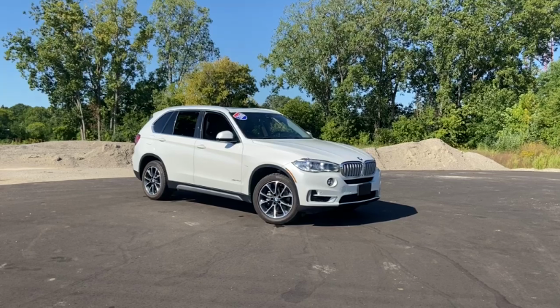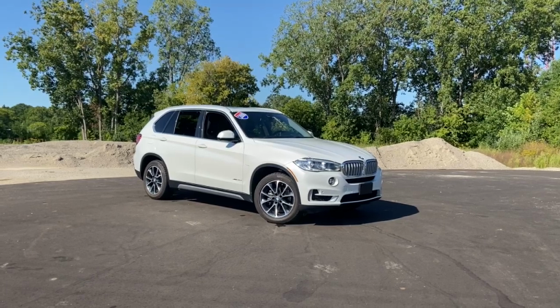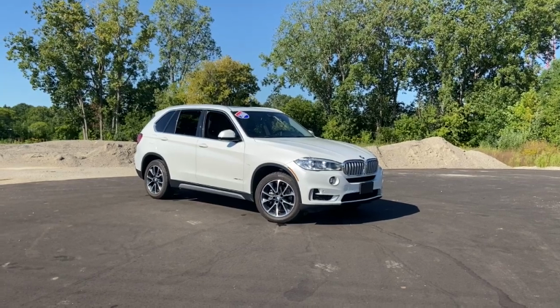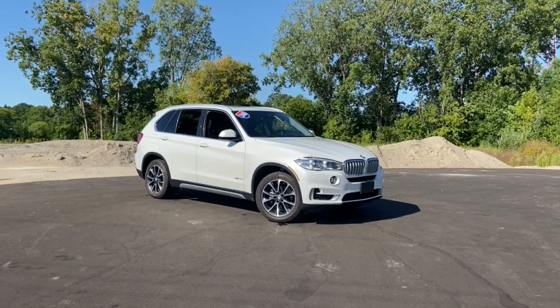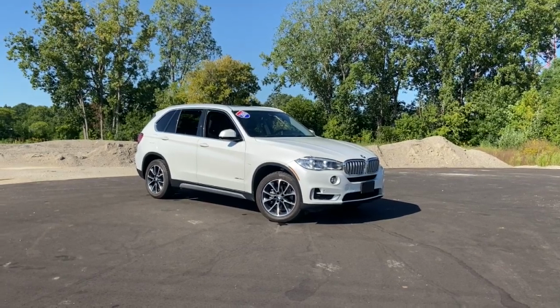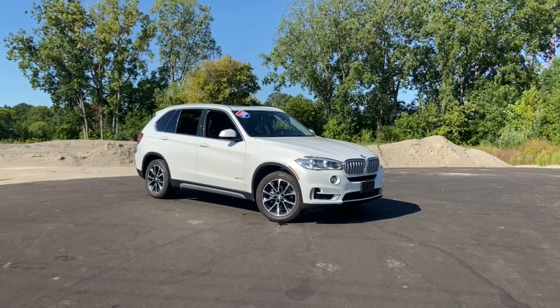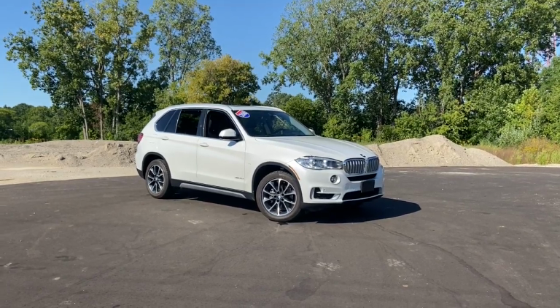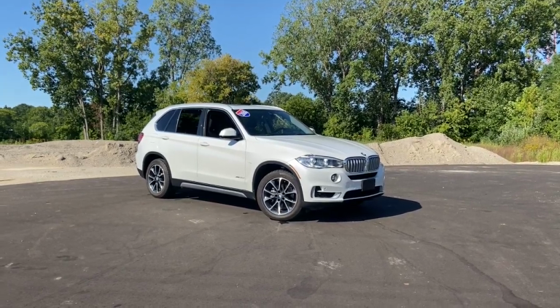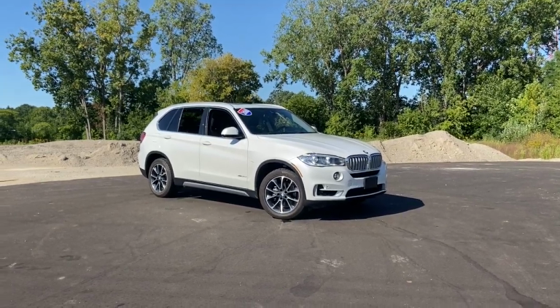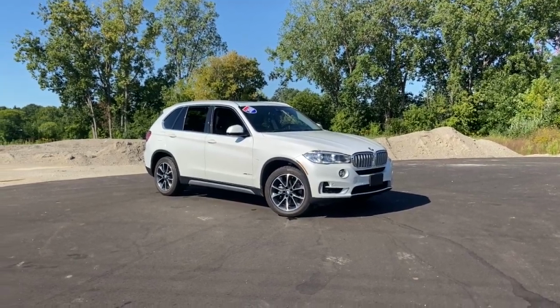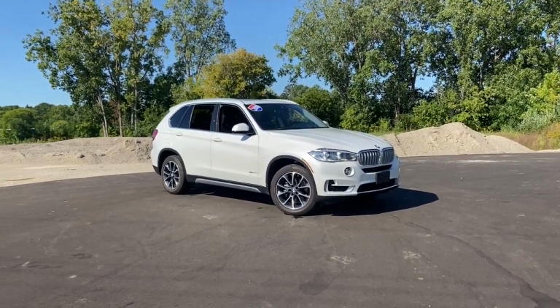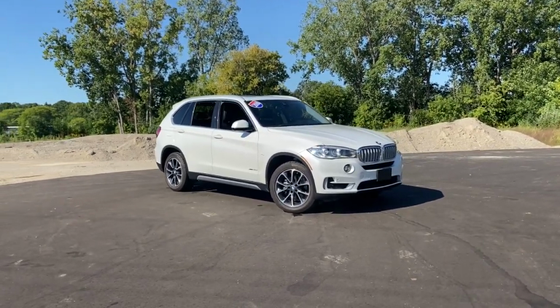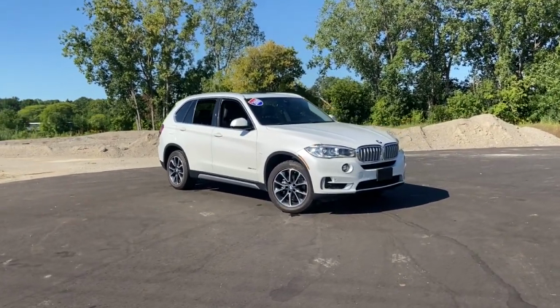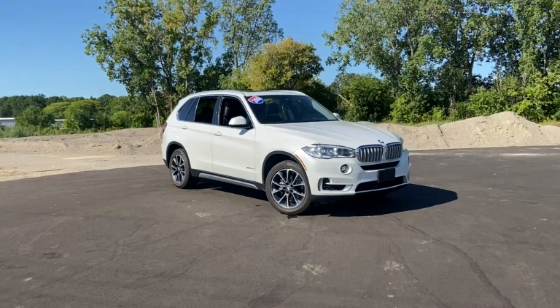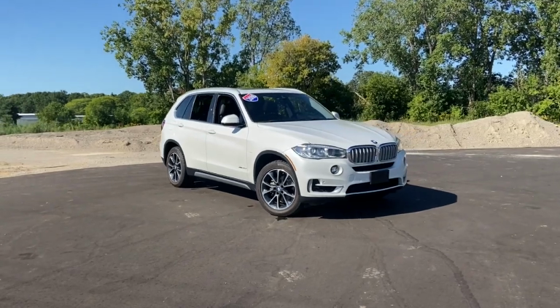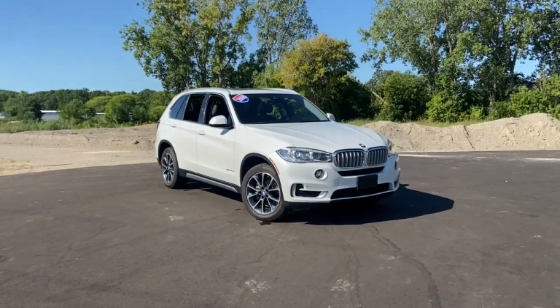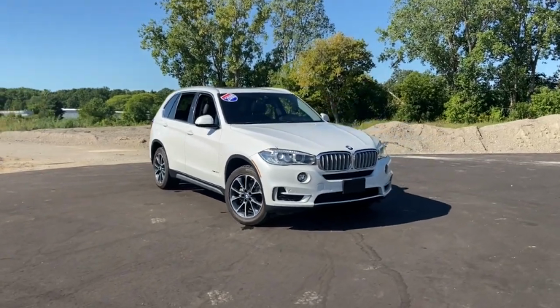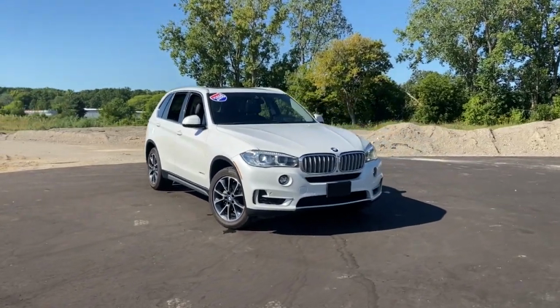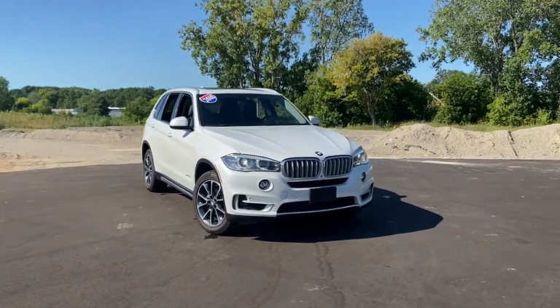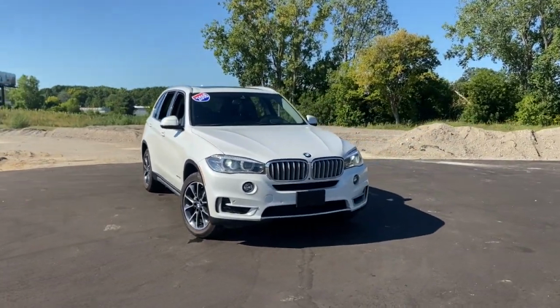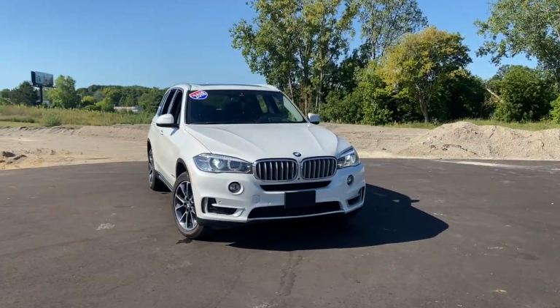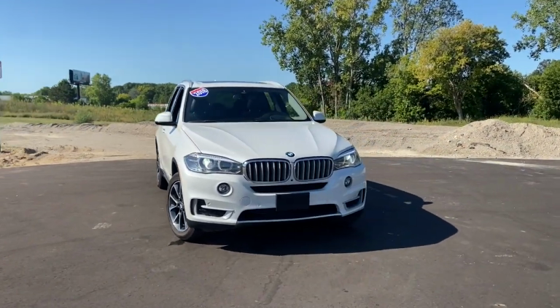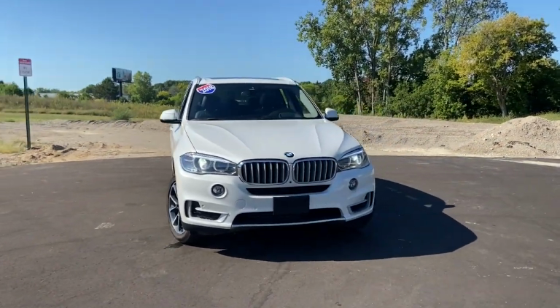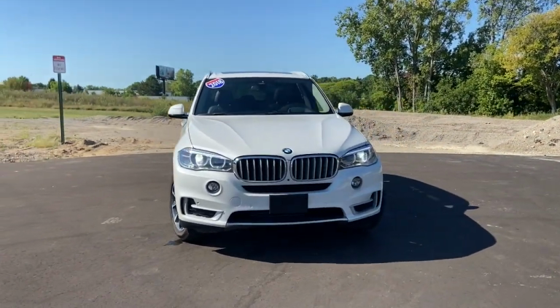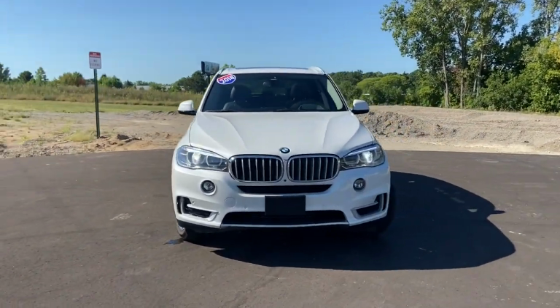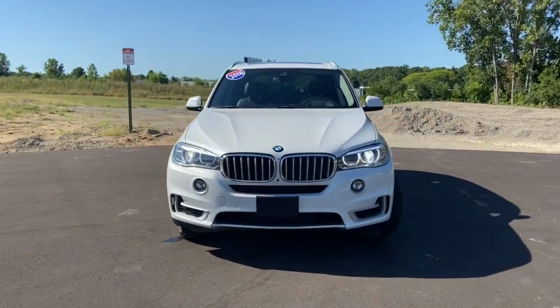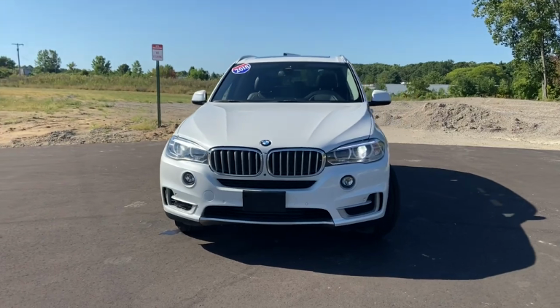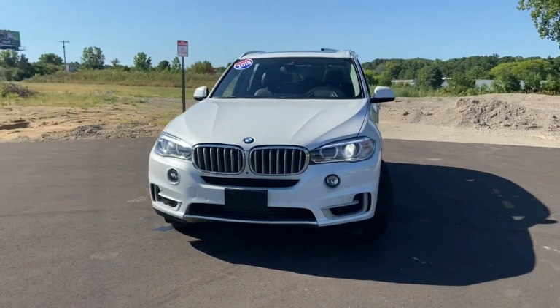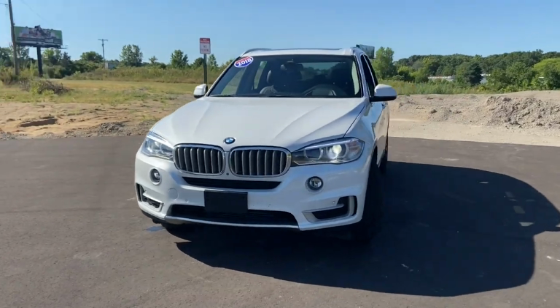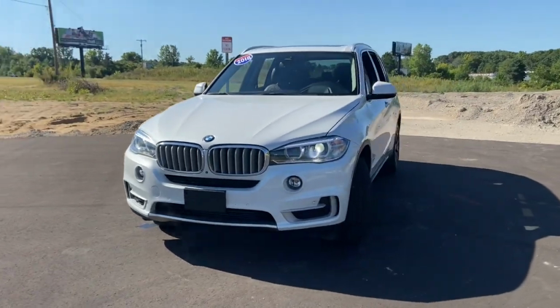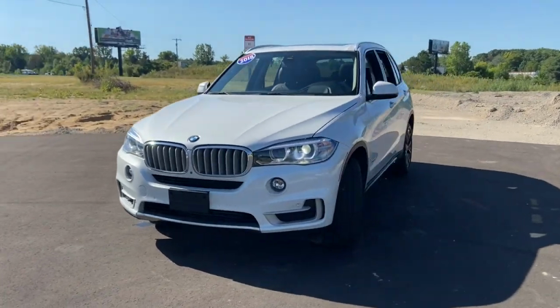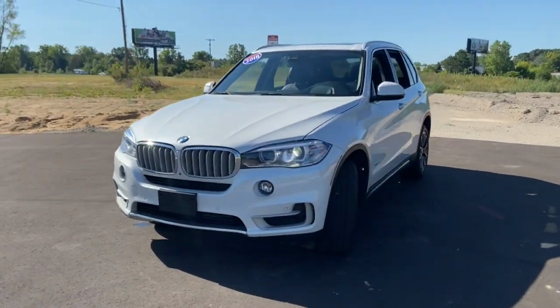Introducing the 2018 BMW X5. With less than 50,000 miles on the odometer, this vehicle provides excellent value. The X5 speaks the language of adventure.